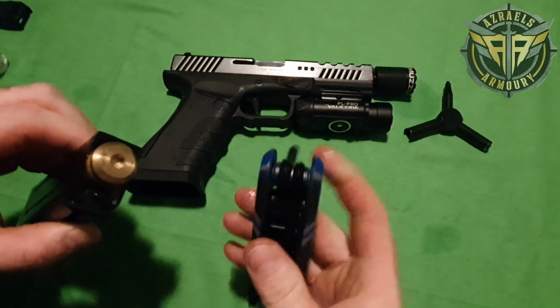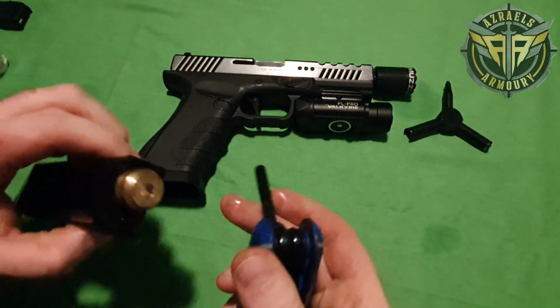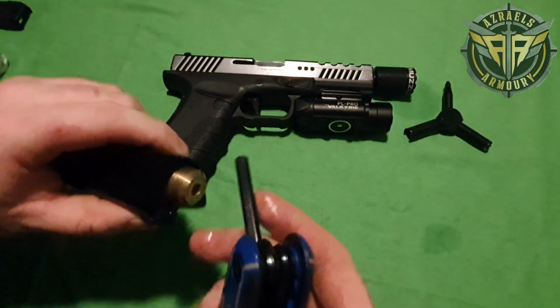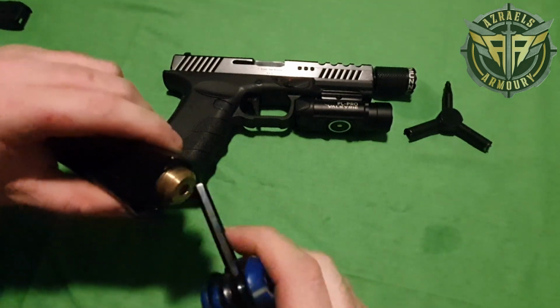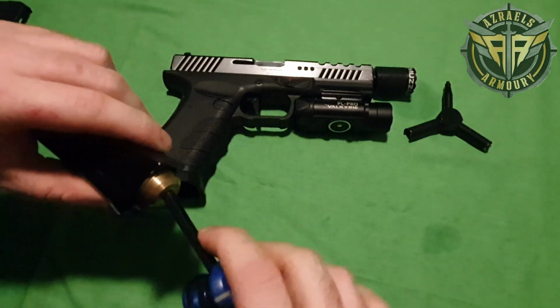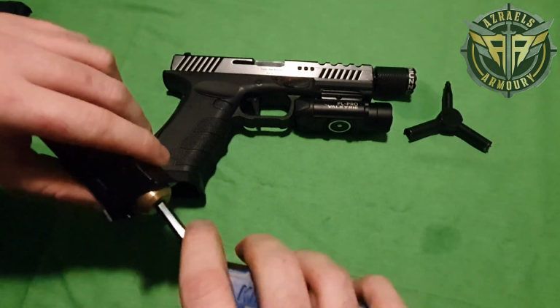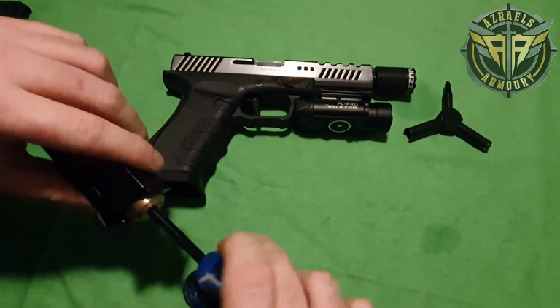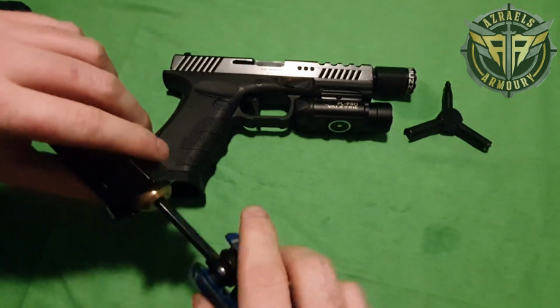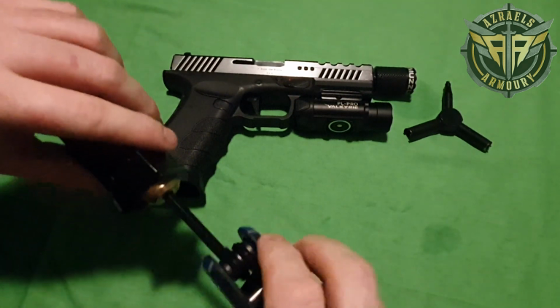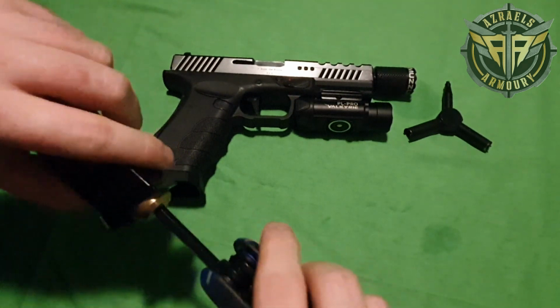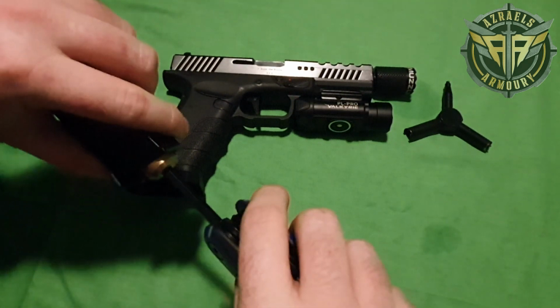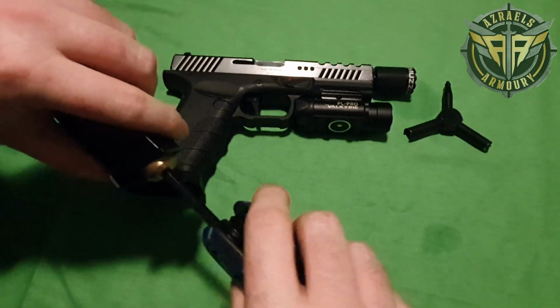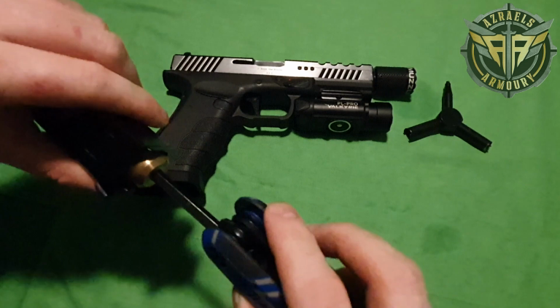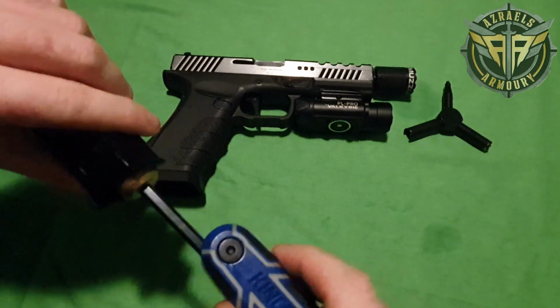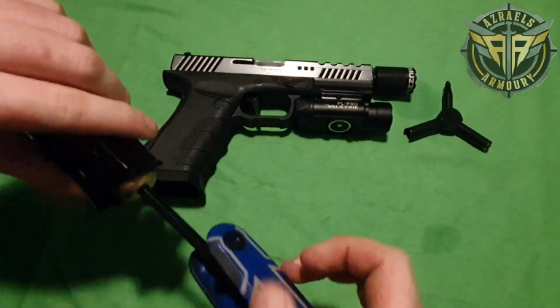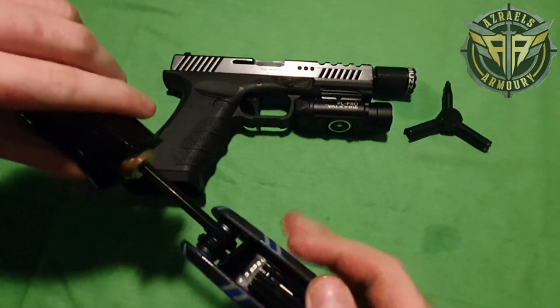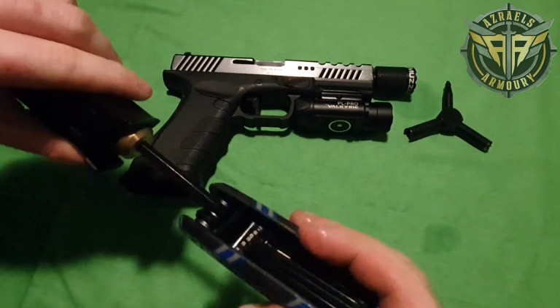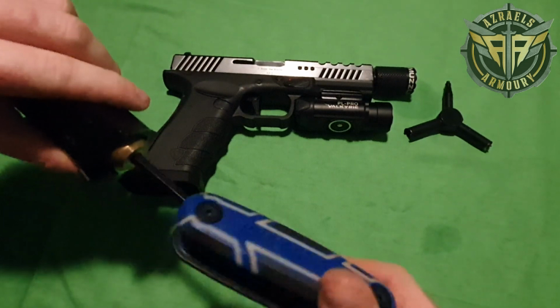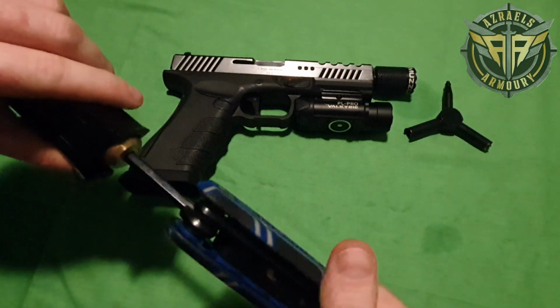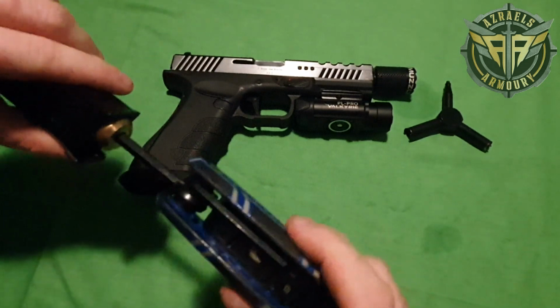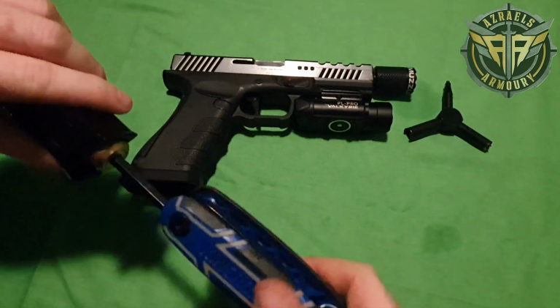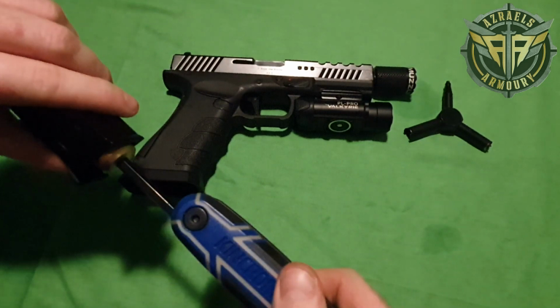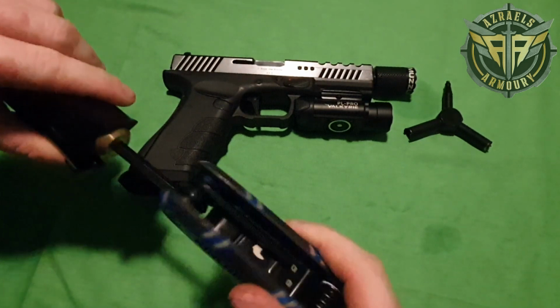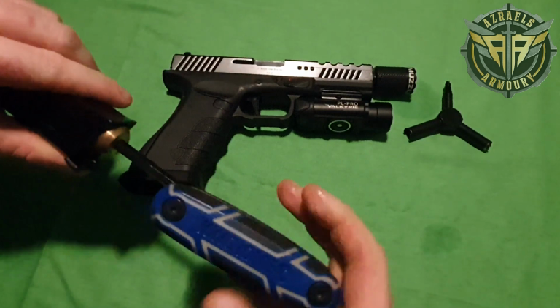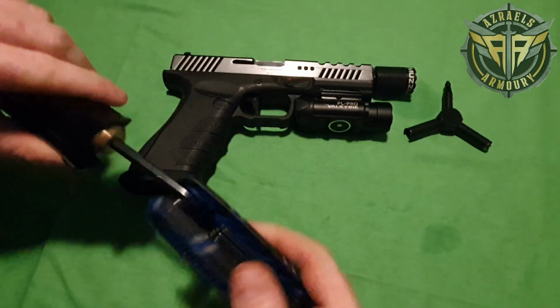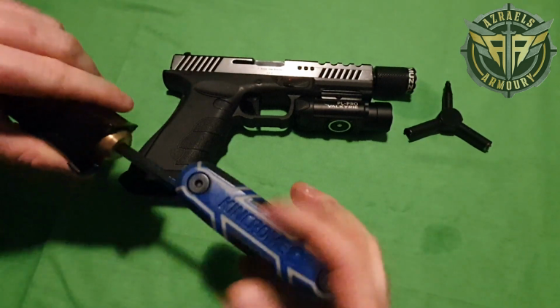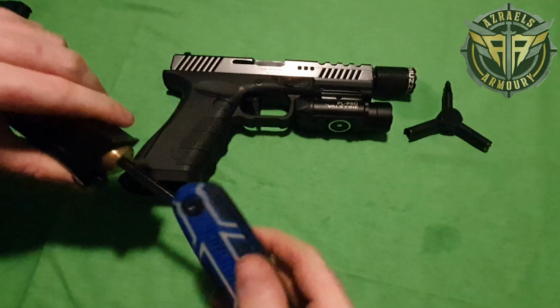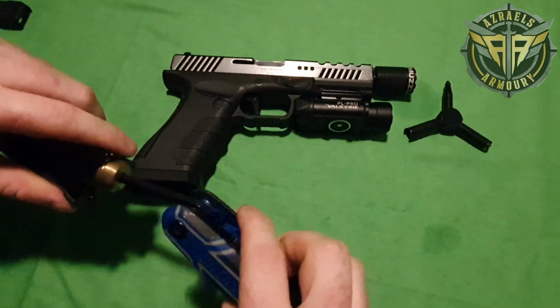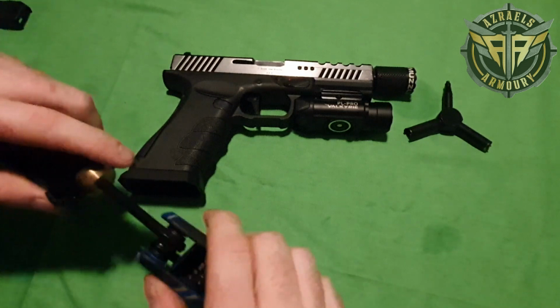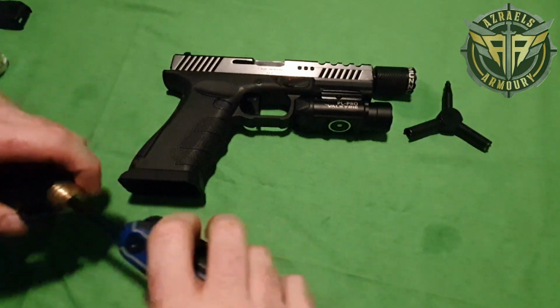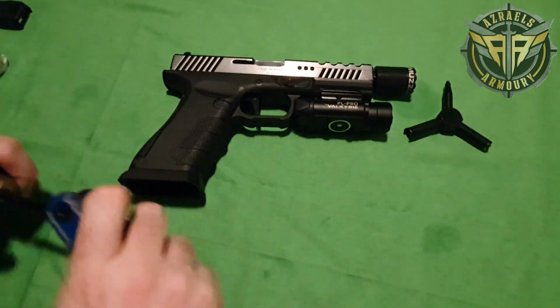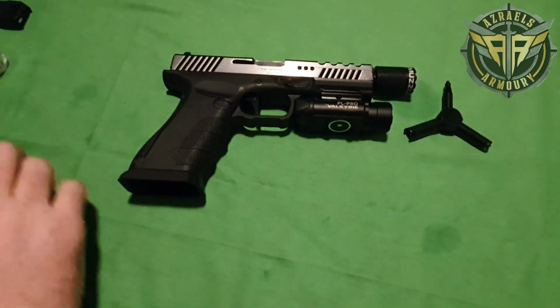Make sure that when you put it in, that it is seated correctly — don't push it in. Just turn it; it's going in. I don't want this one to pressurize us yet because there's something else I want to show you guys.